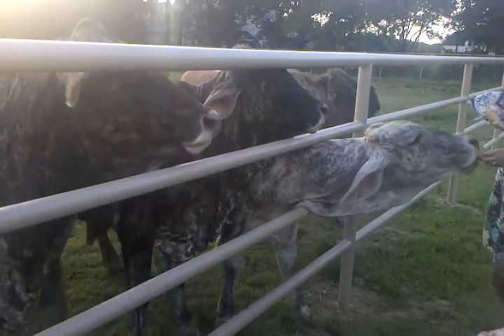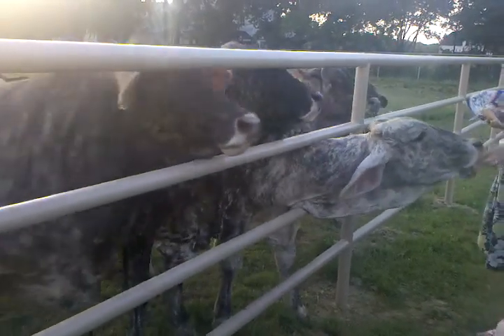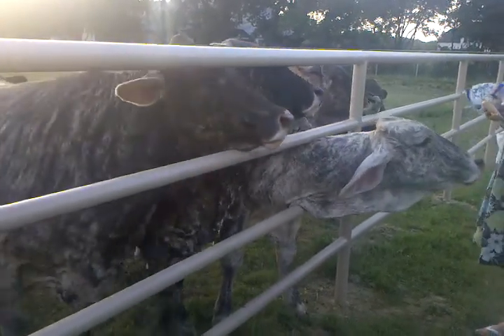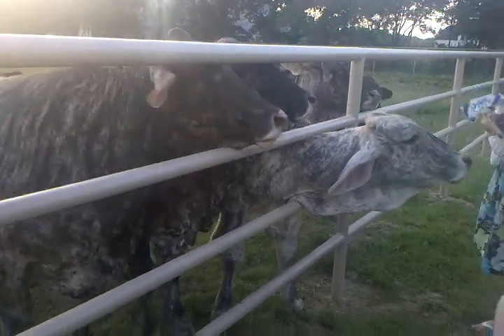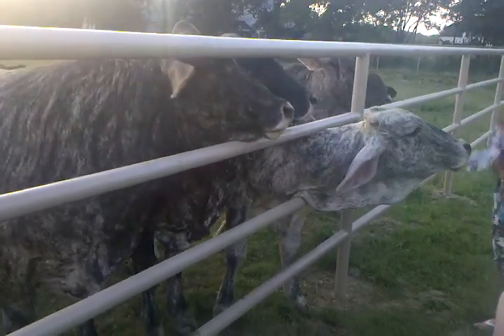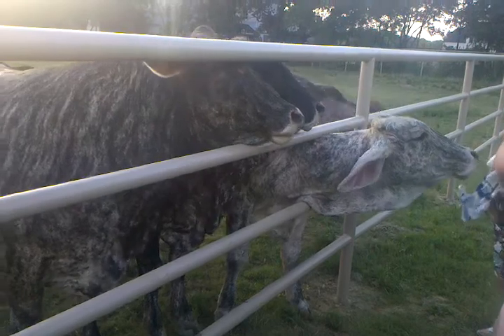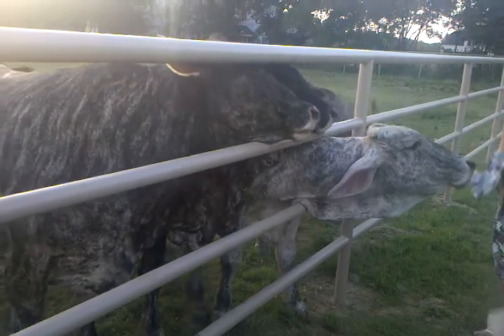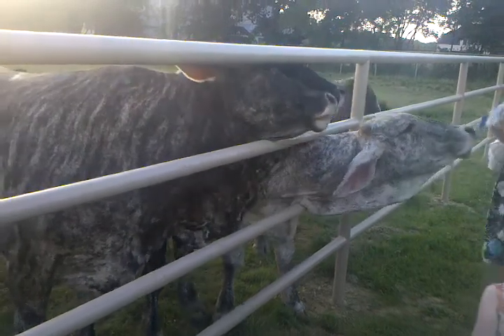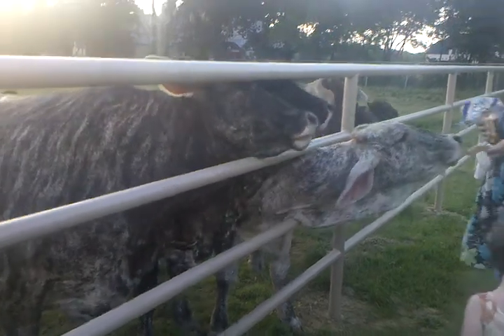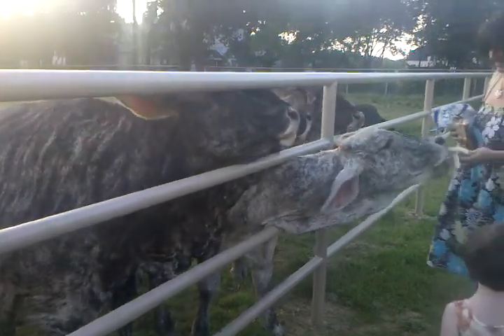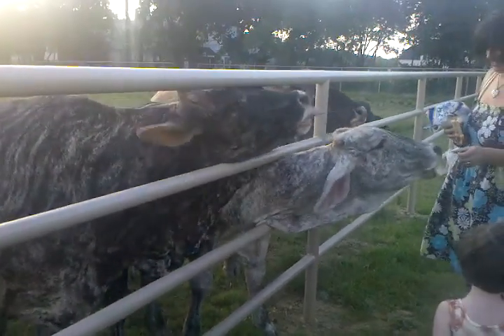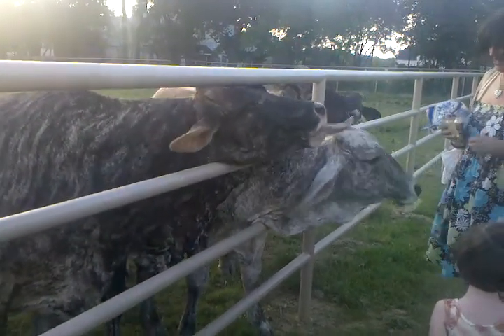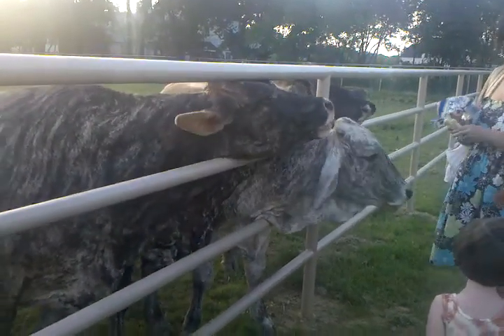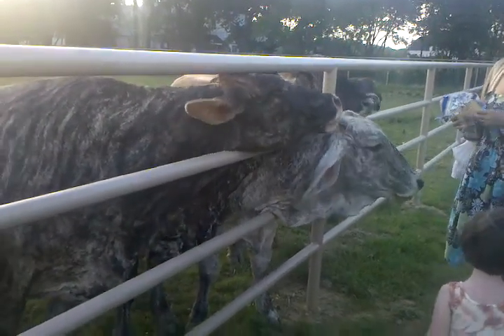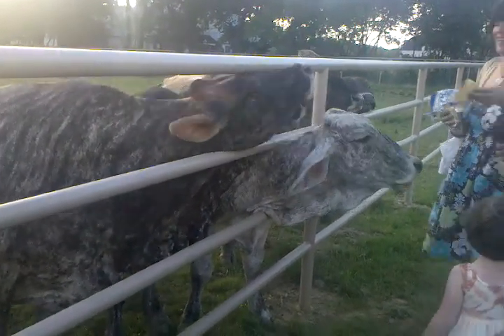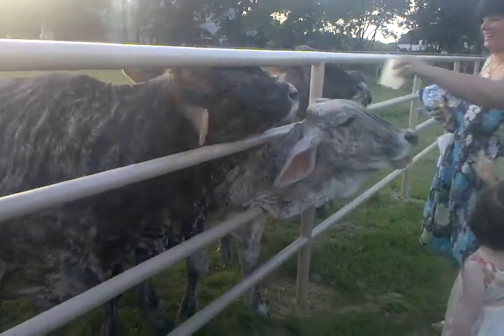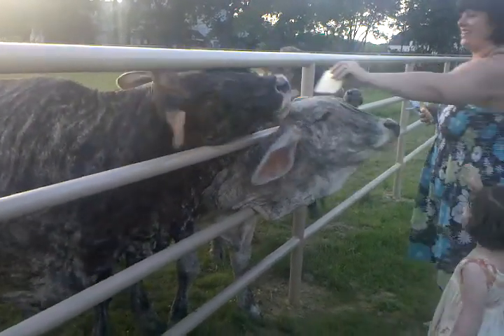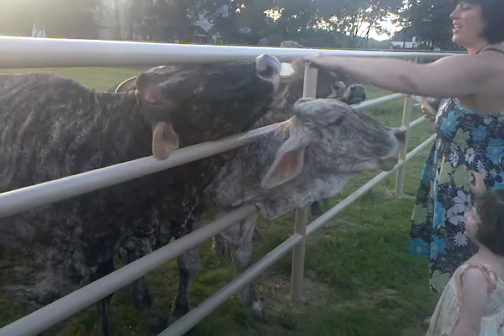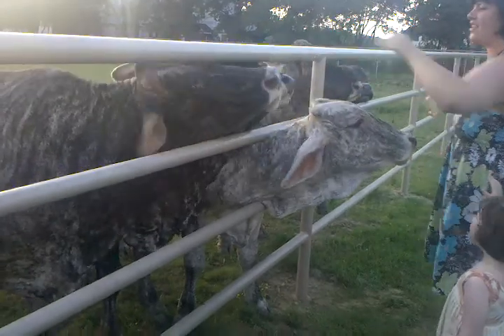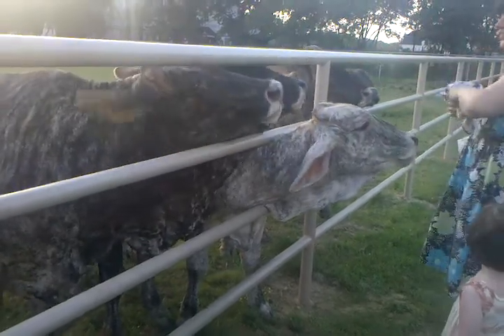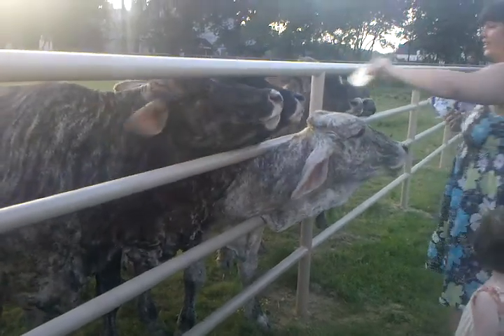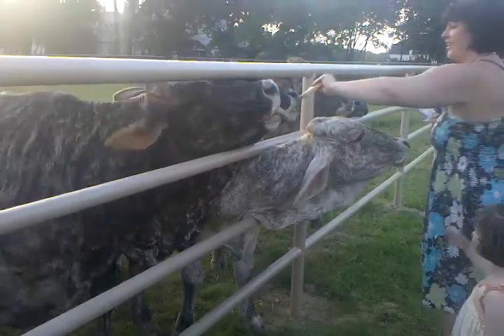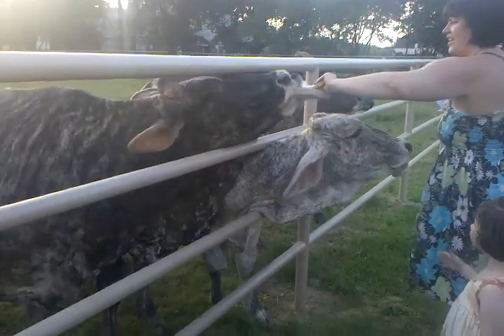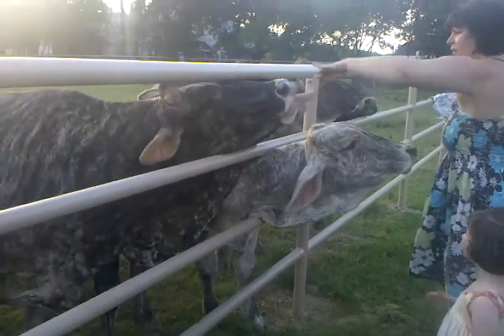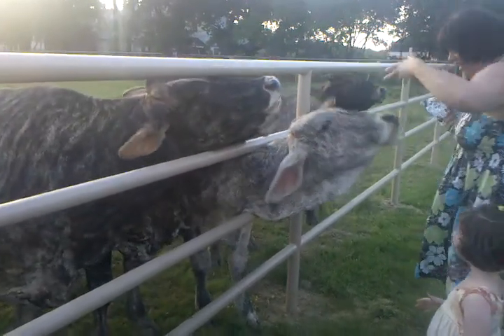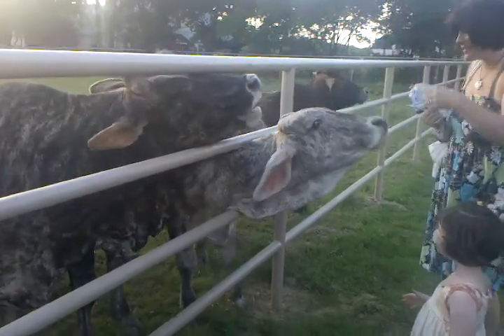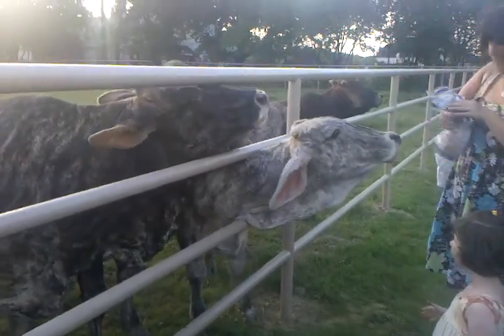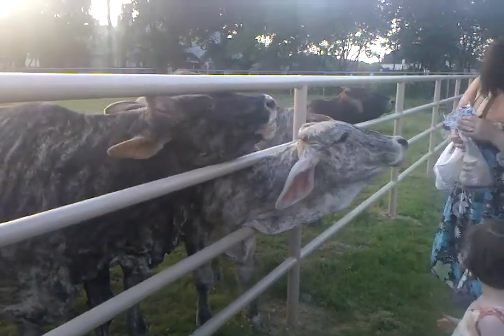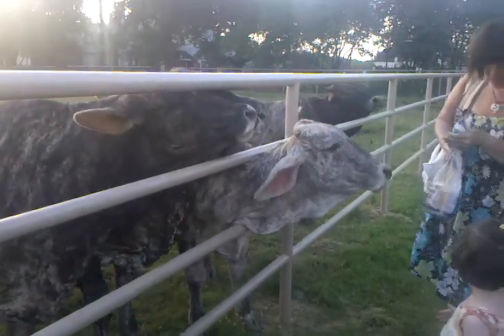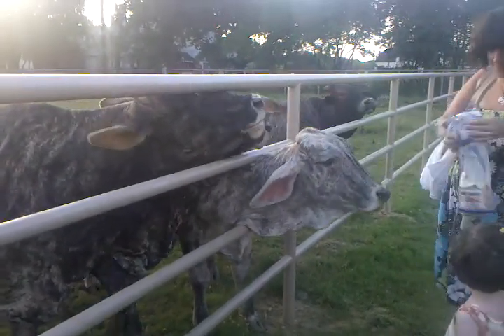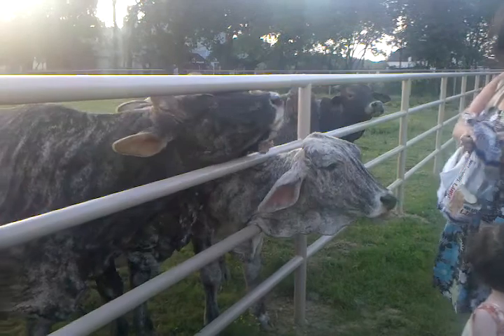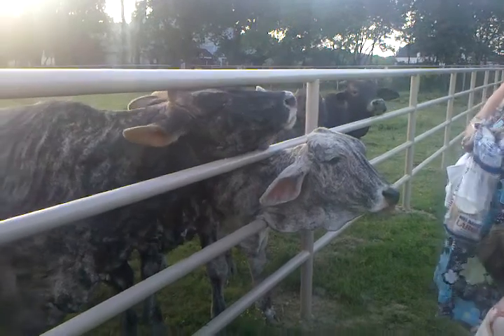We call this — Daddy says this is a very expensive breed of cow called a tax deduction. So long as we have them here, we don't have to pay the larger tax. Yeah, we get the farm exemptions.